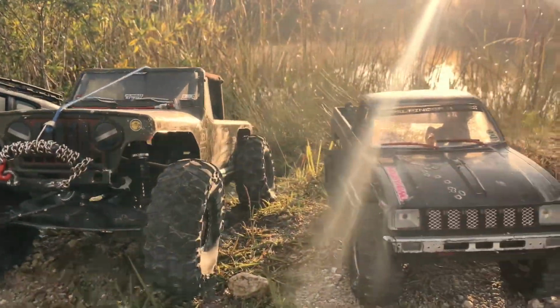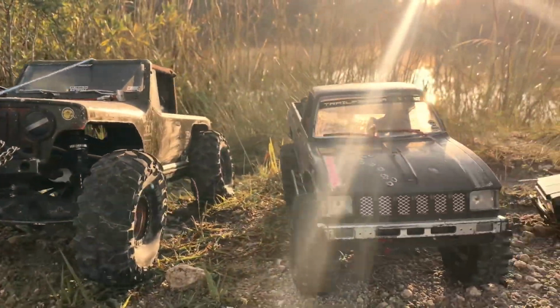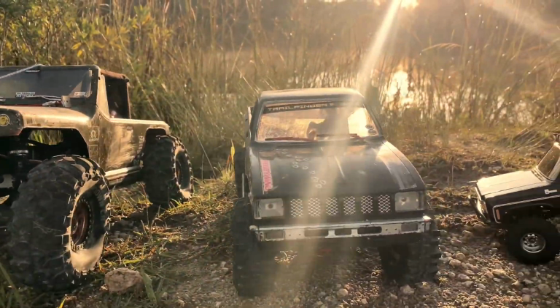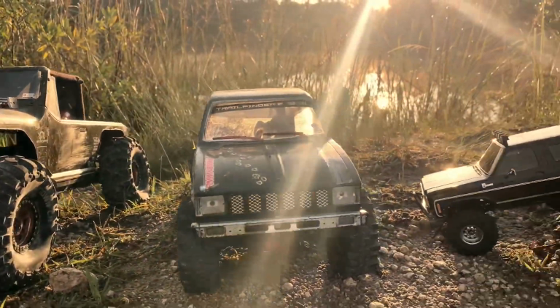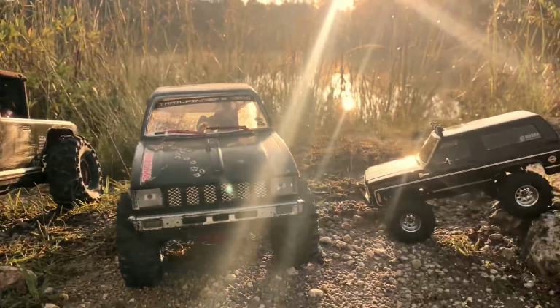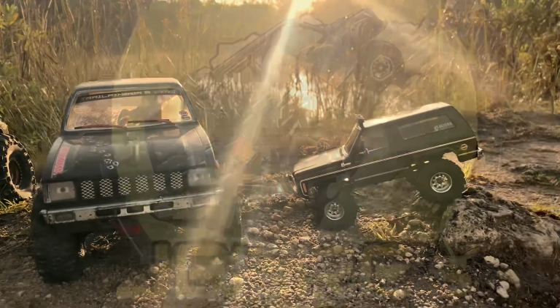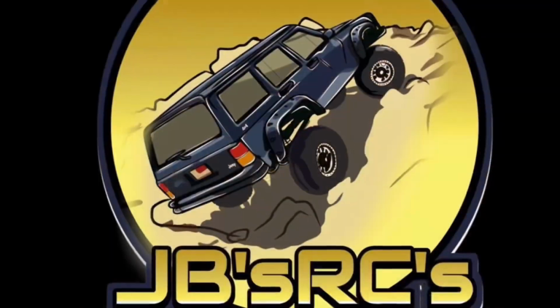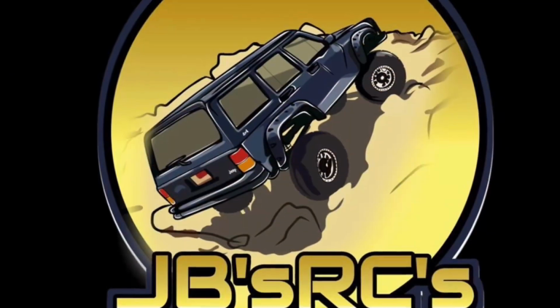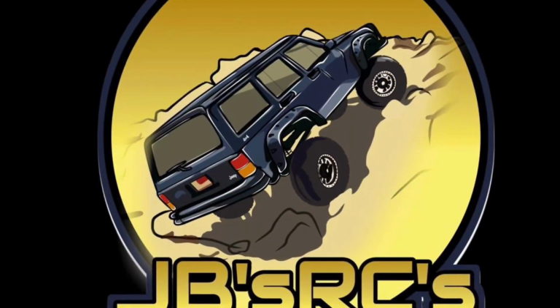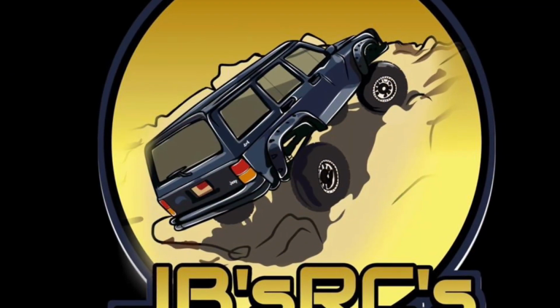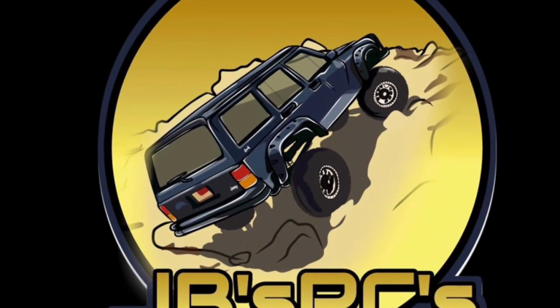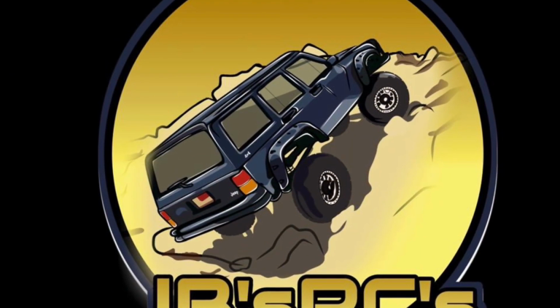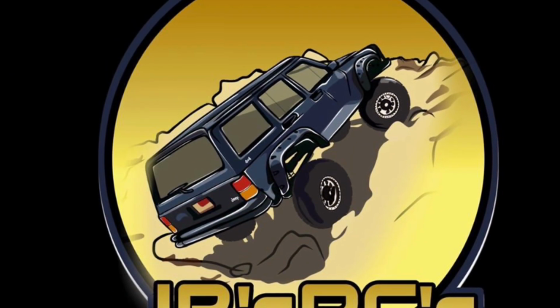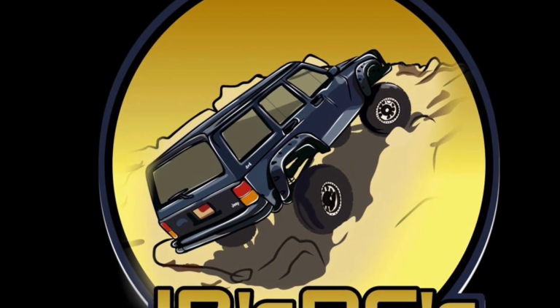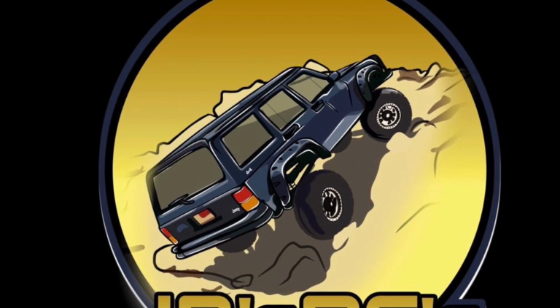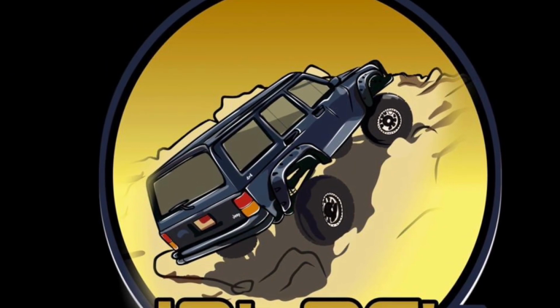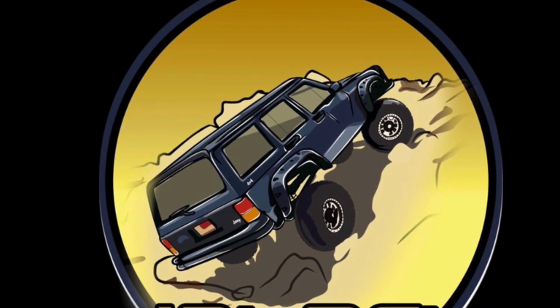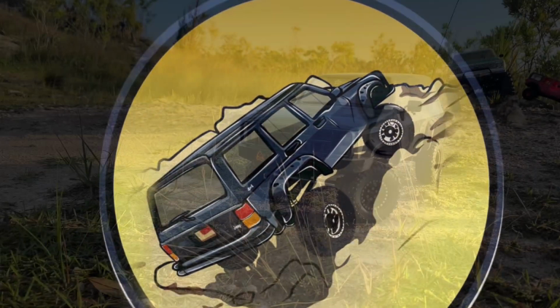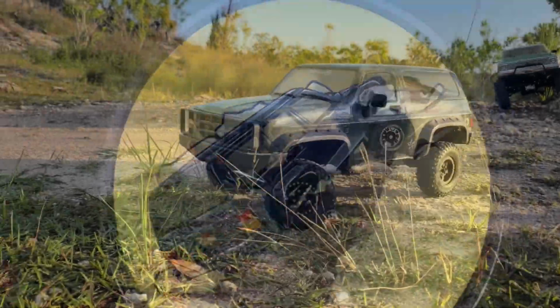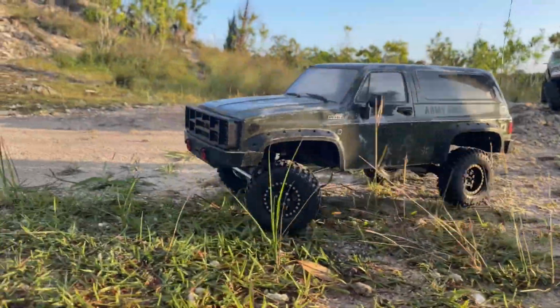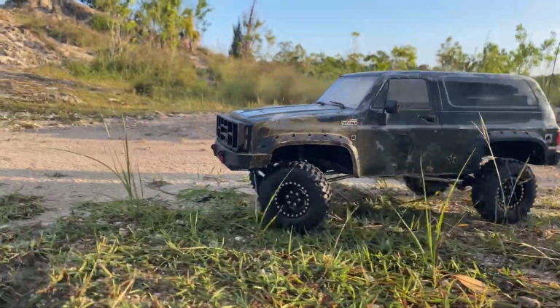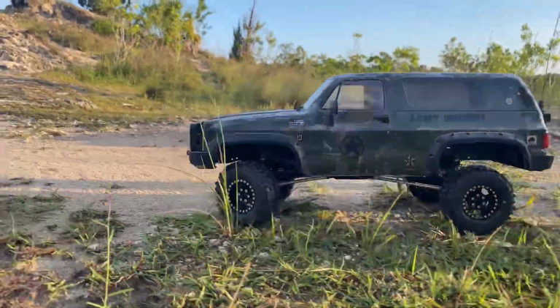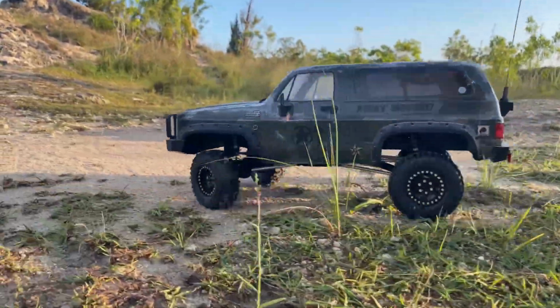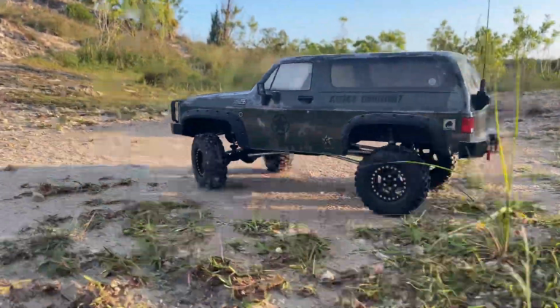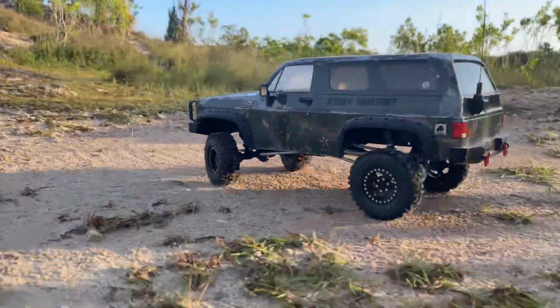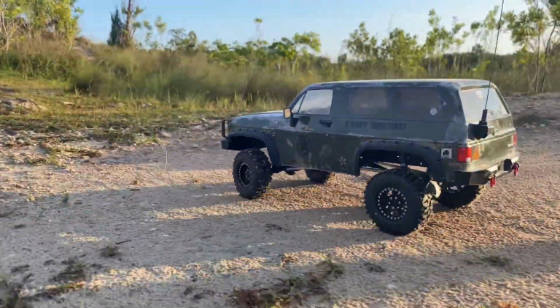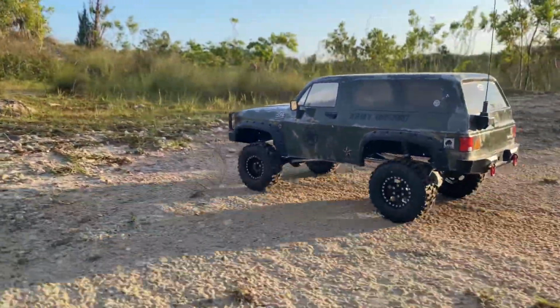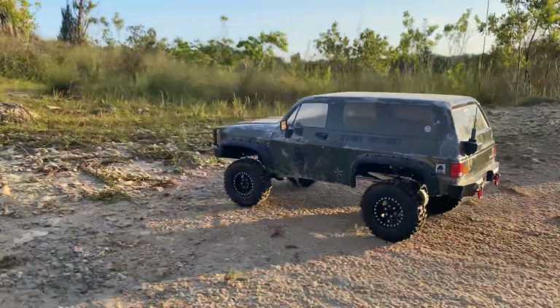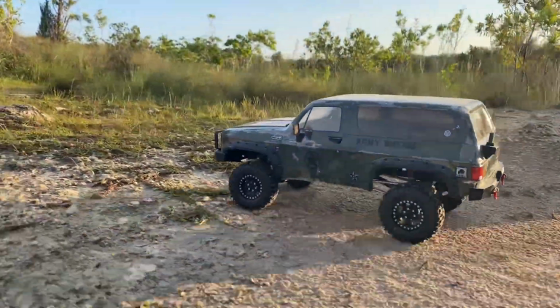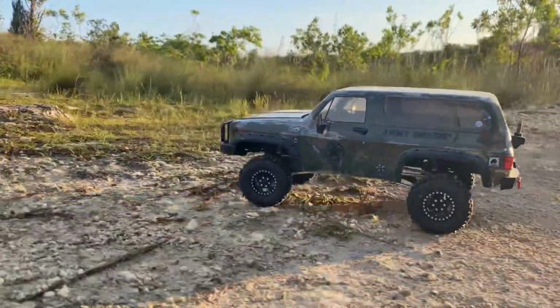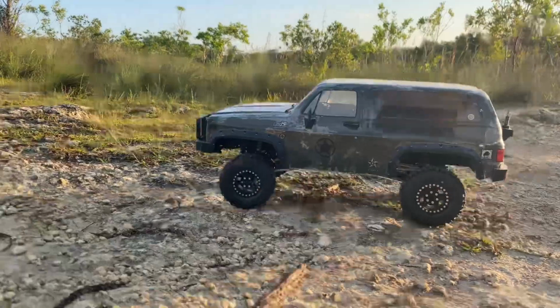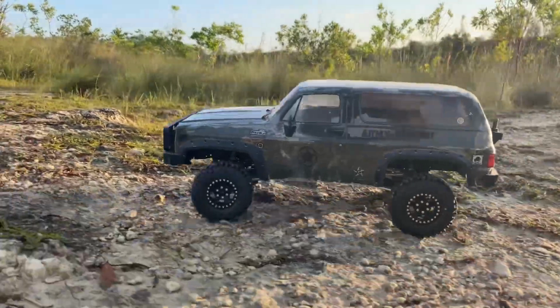That's the Marksman. There's a TF2. Got a couple 18th and 24th scales there. Of course, the Viterra Suburban. I always have a bunch of trucks when we go up here.